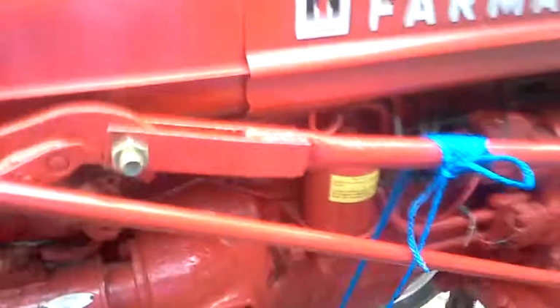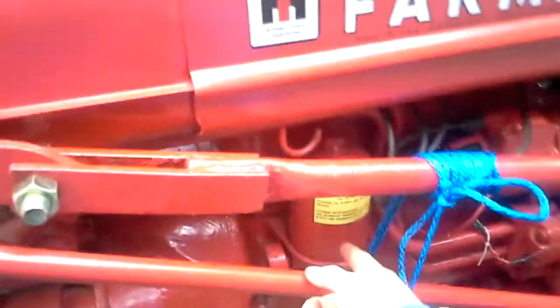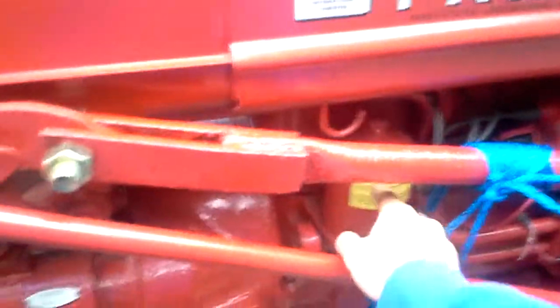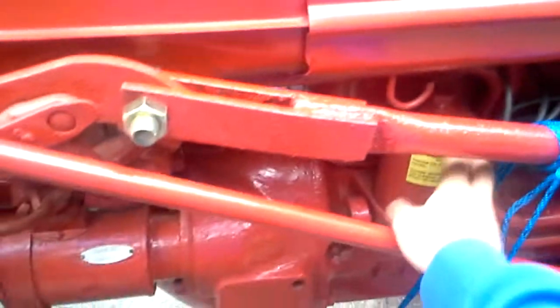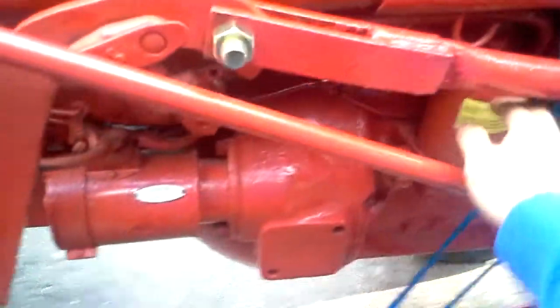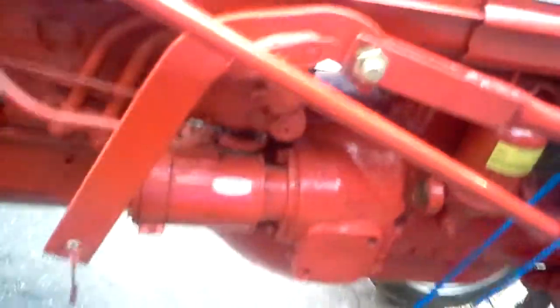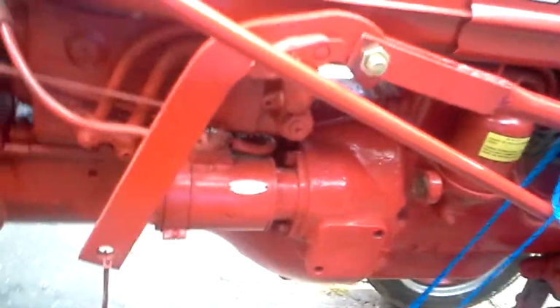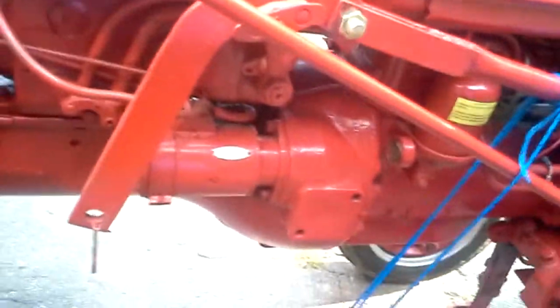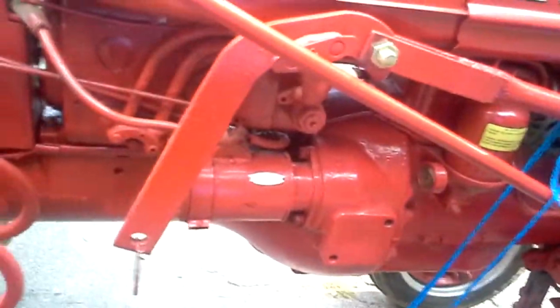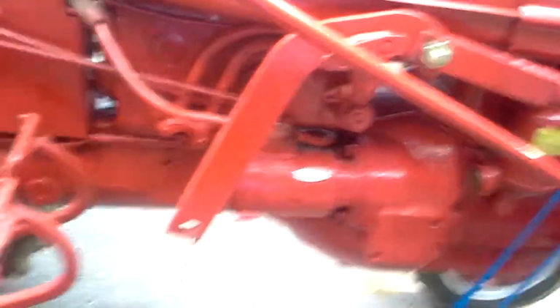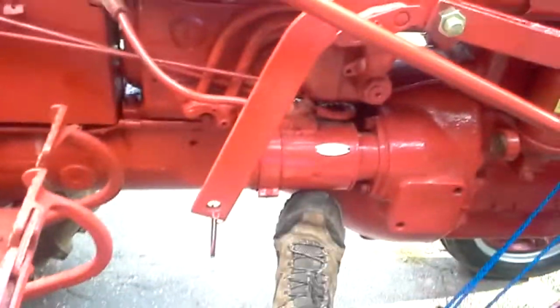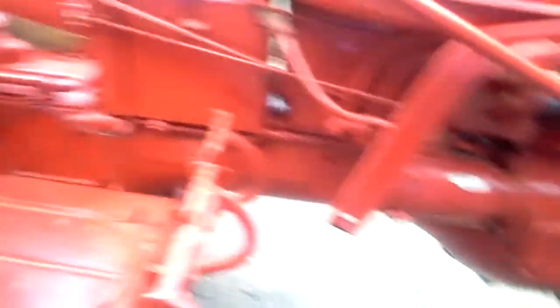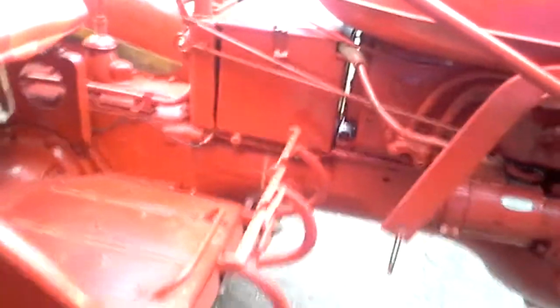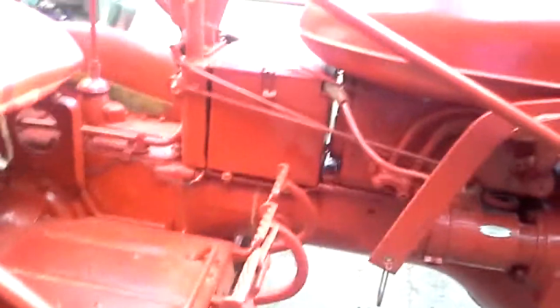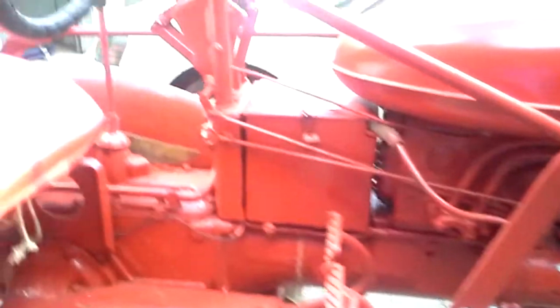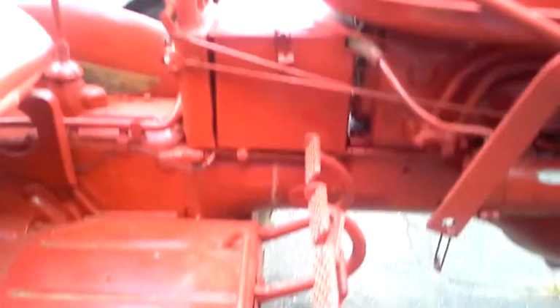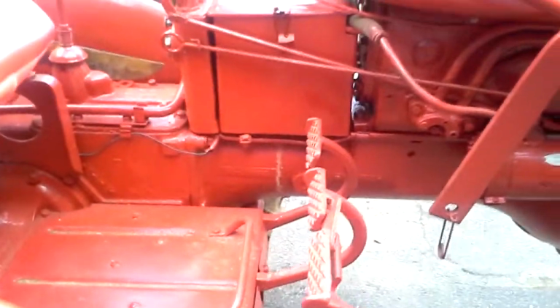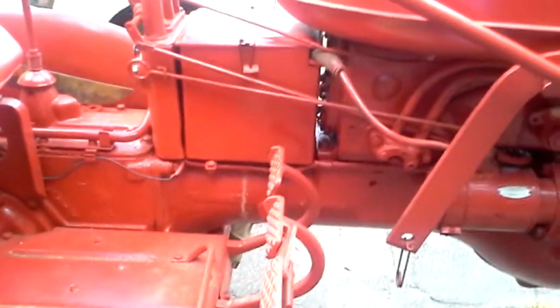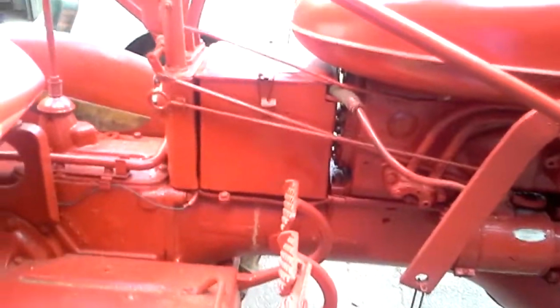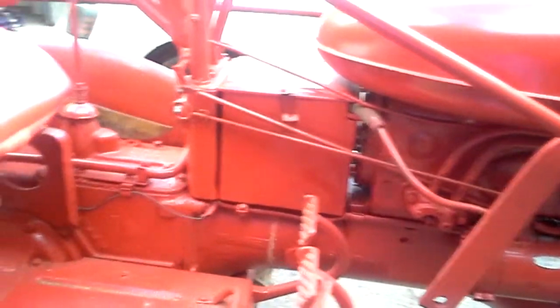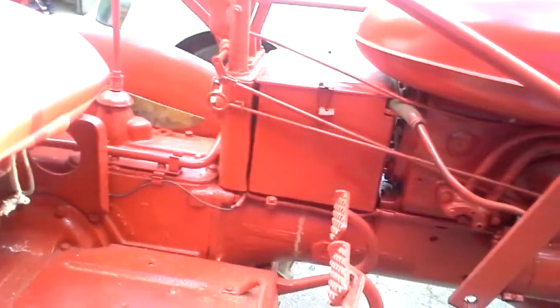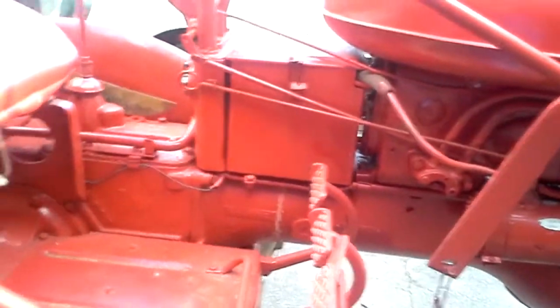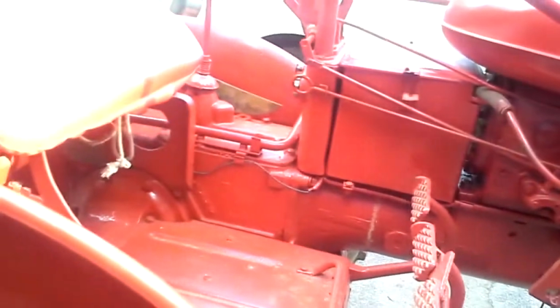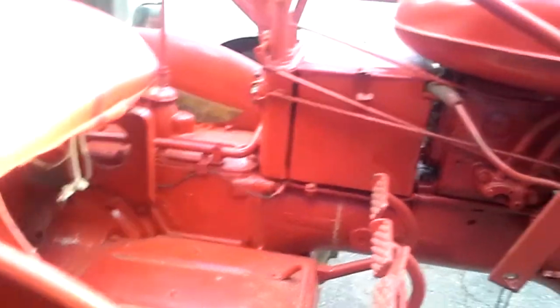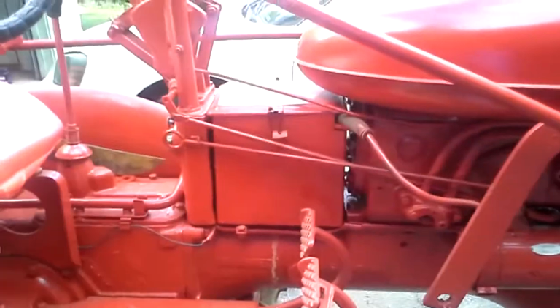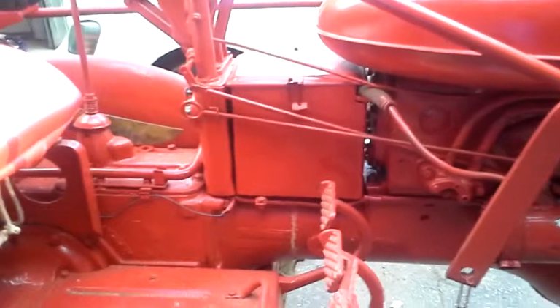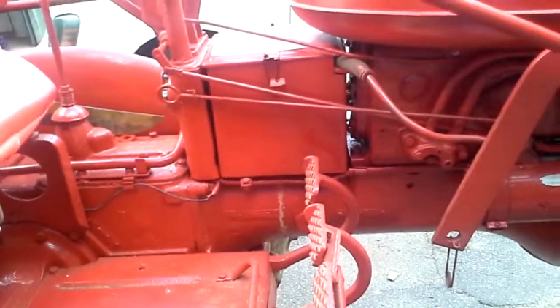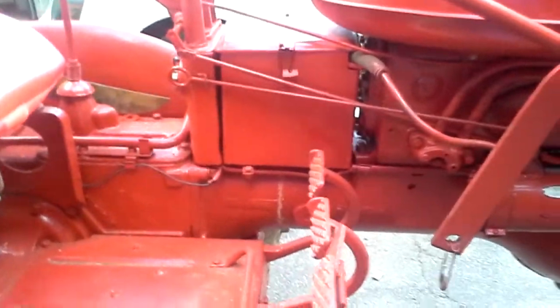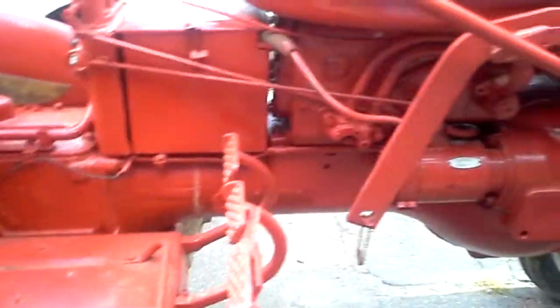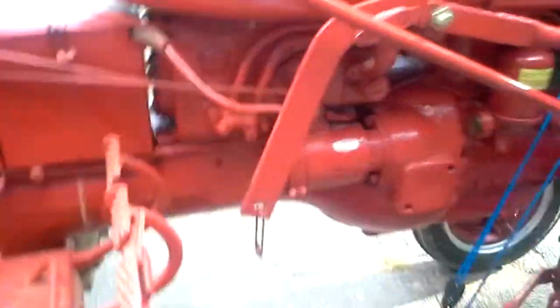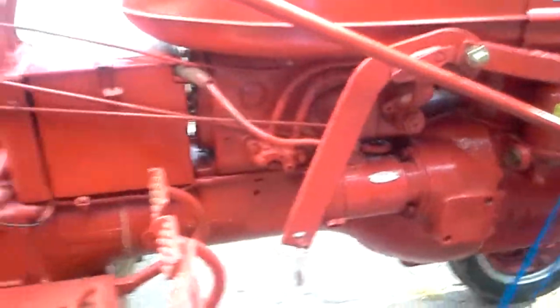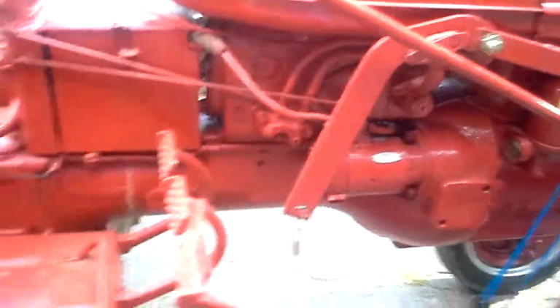There's your oil filter right there, off to the side. Your starter — and this is actually a 6-volt system, so I can't hook a car battery up to it to jump it, because 6 and 12 volts don't mix very well.